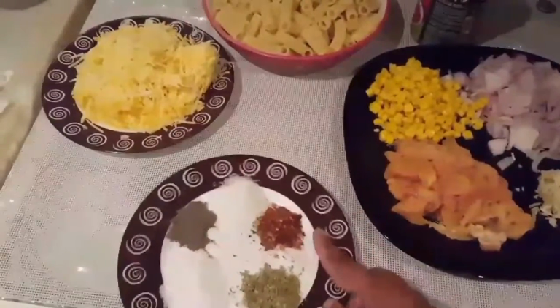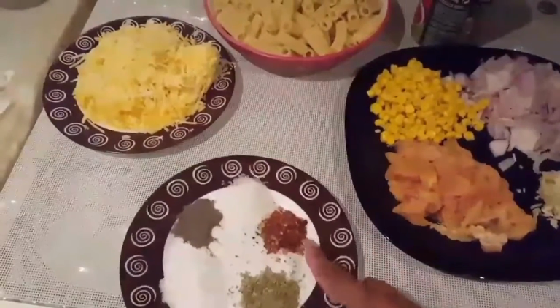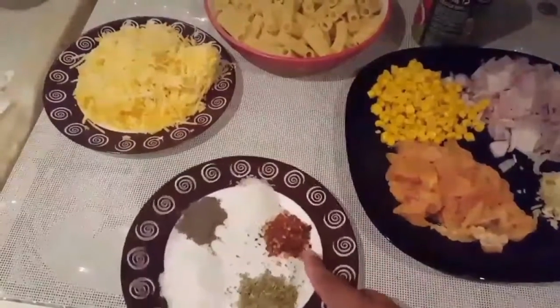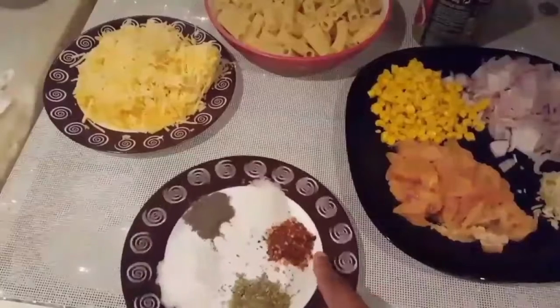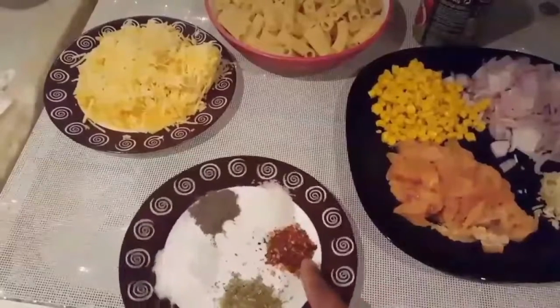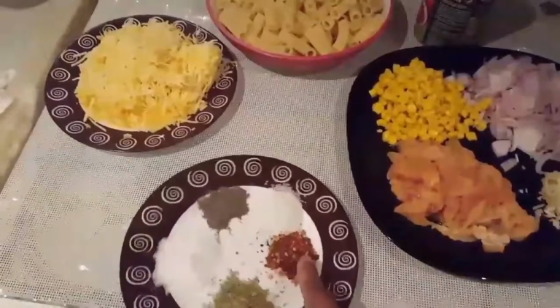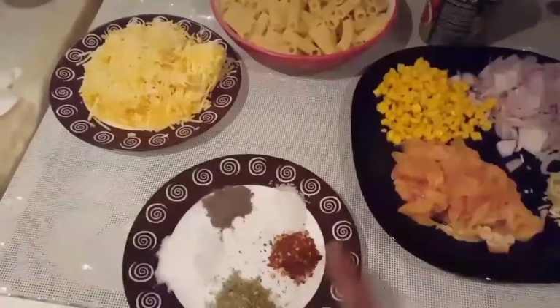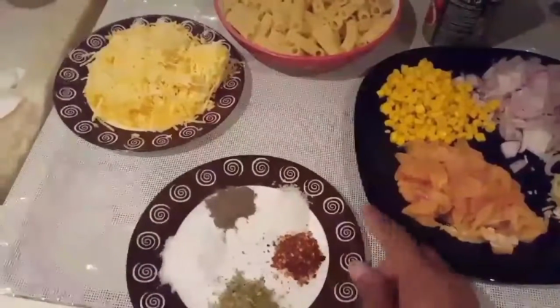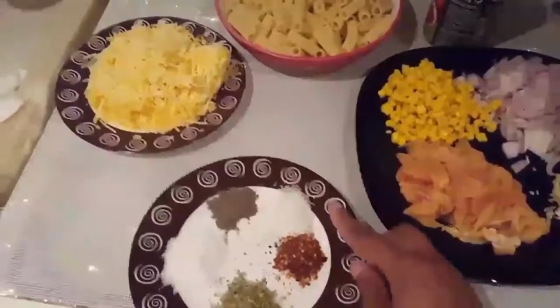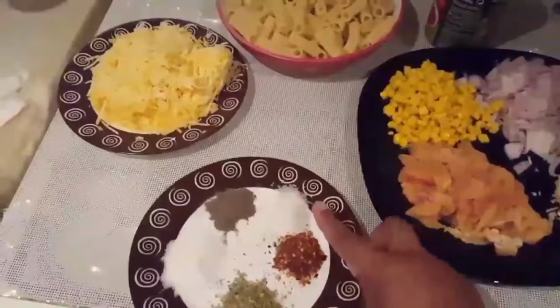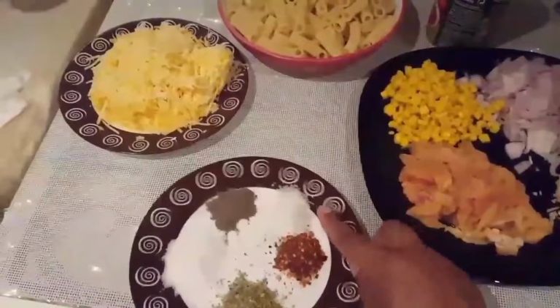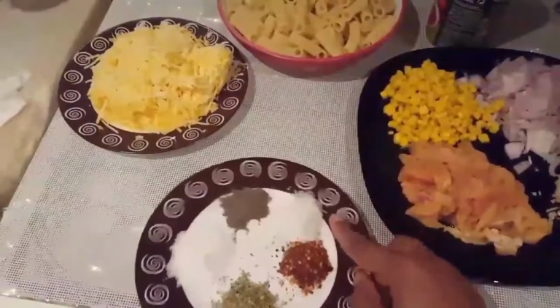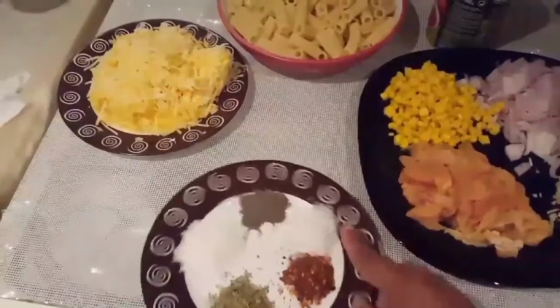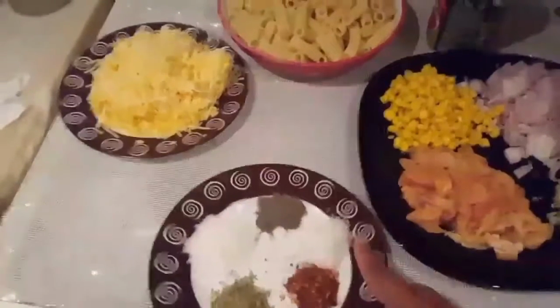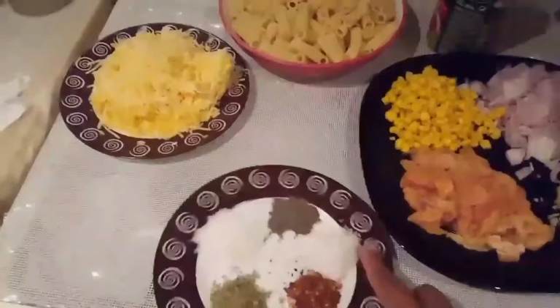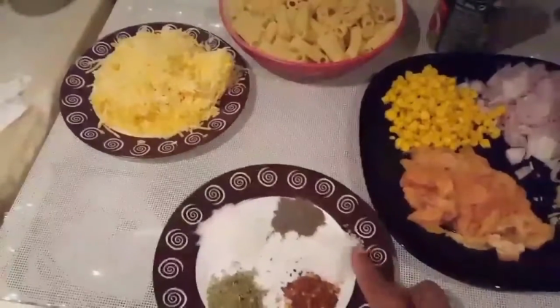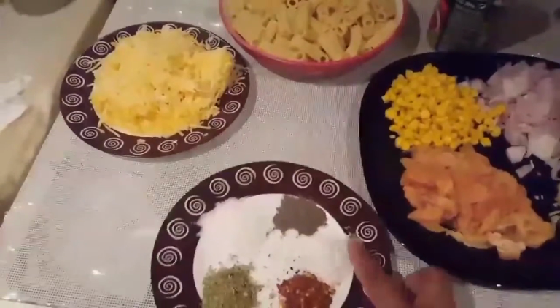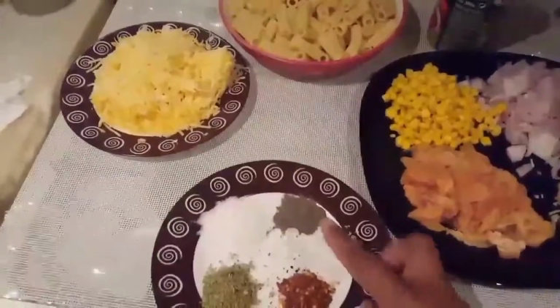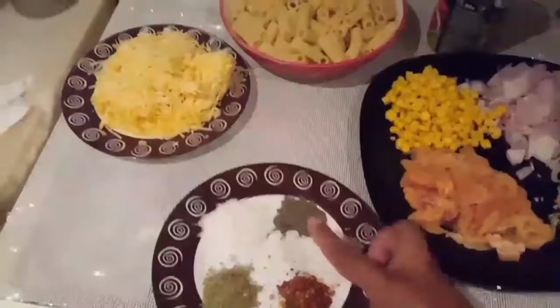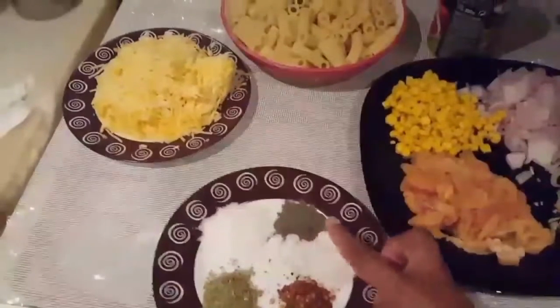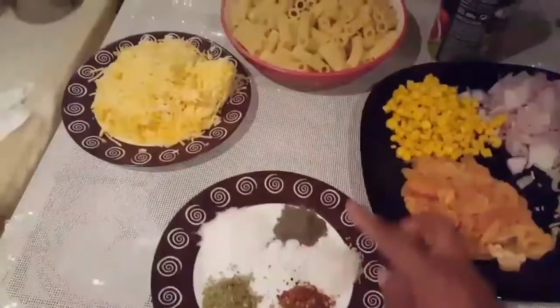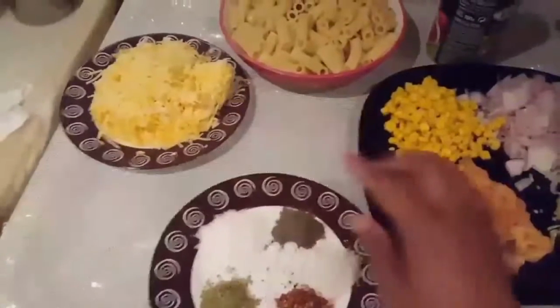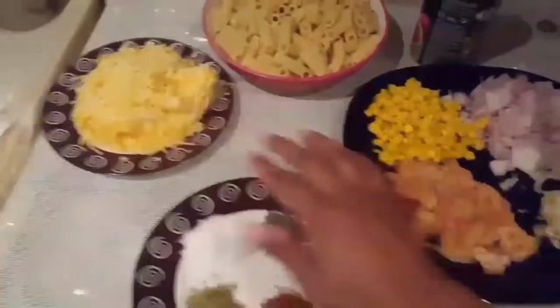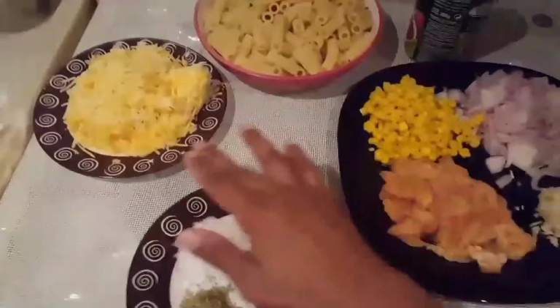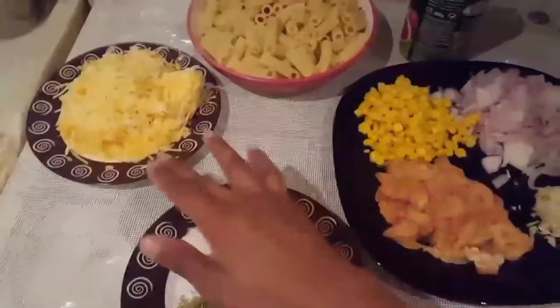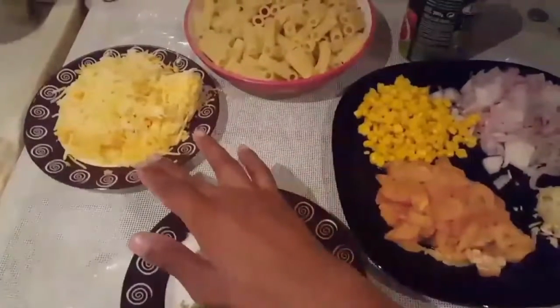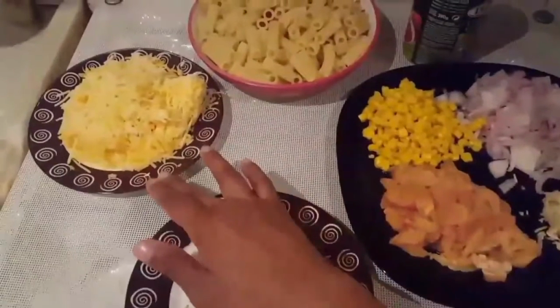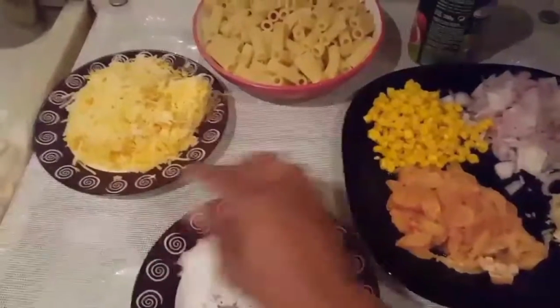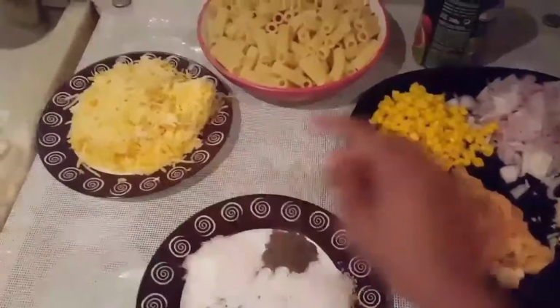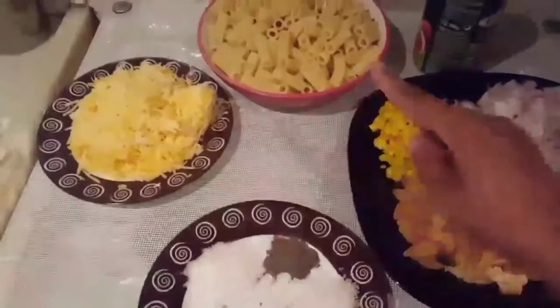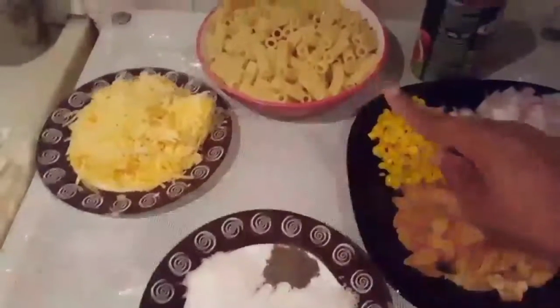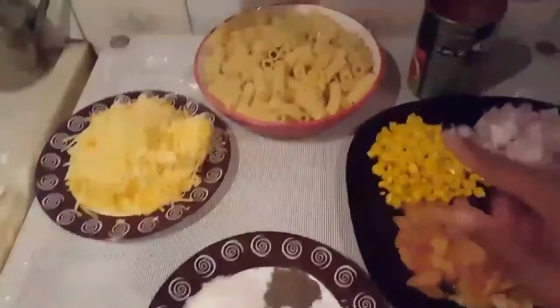I have 2 cups of cheese. I have about 80% of the pasta.